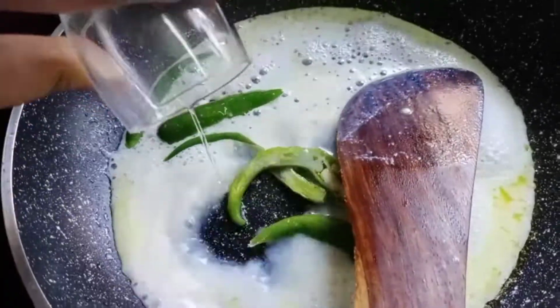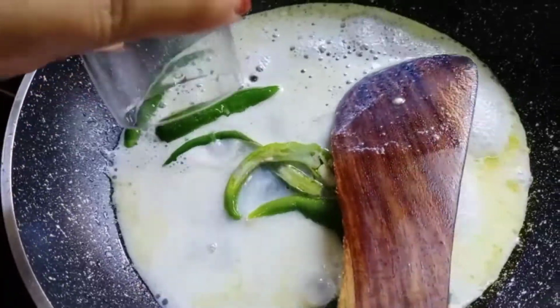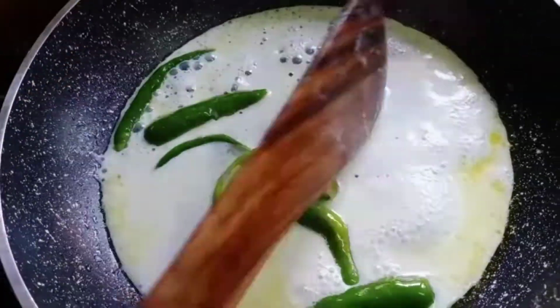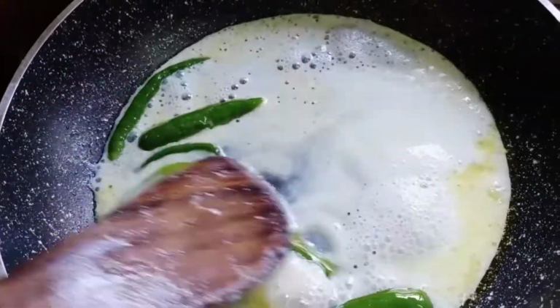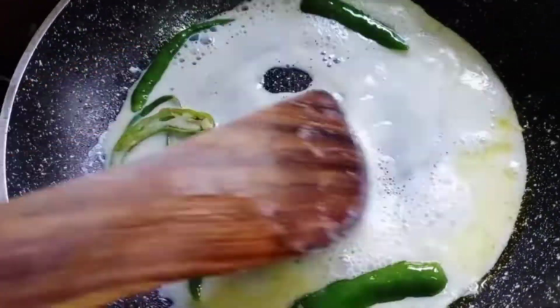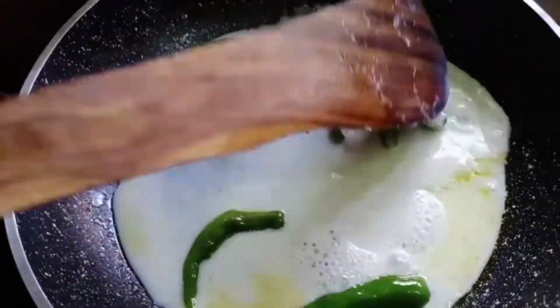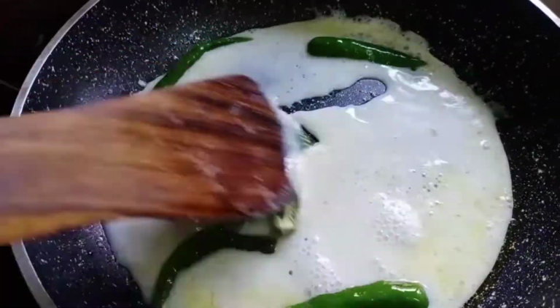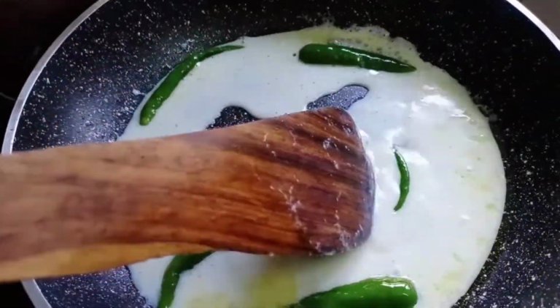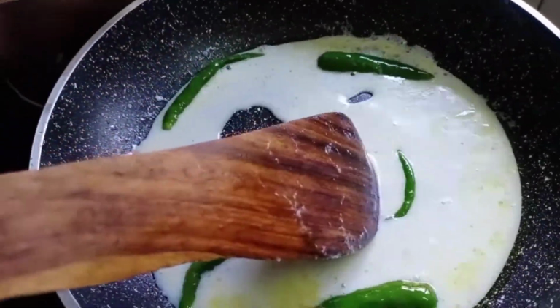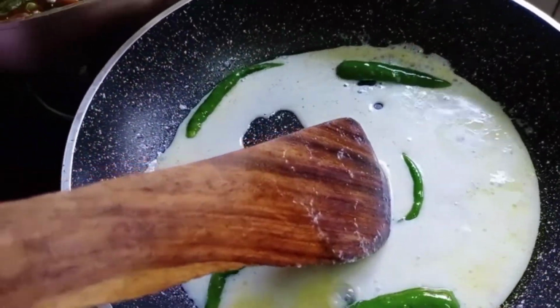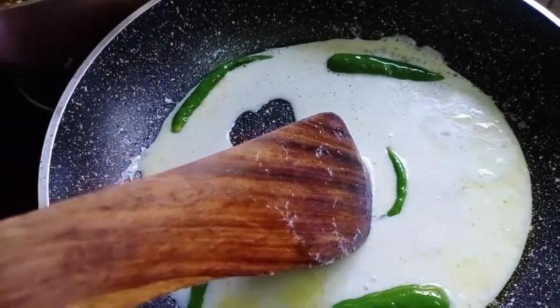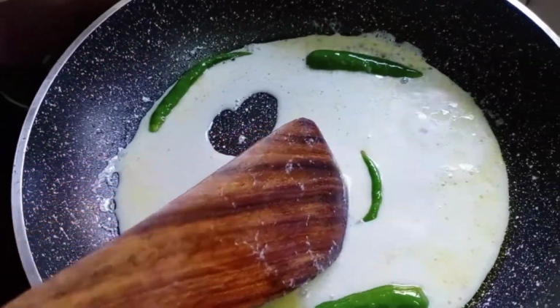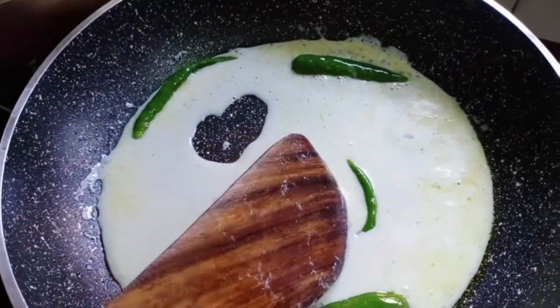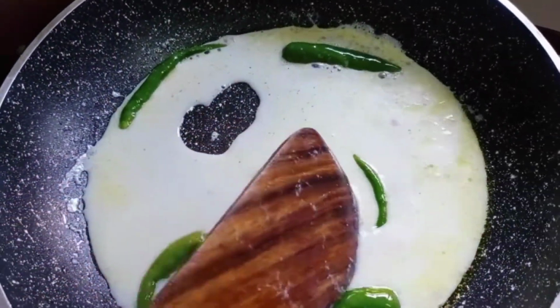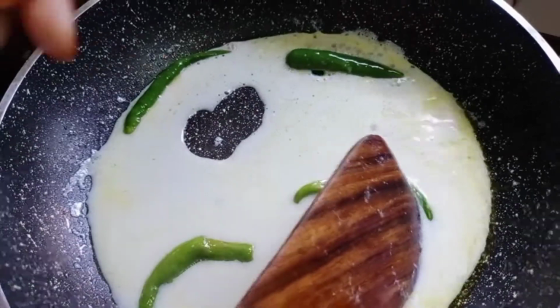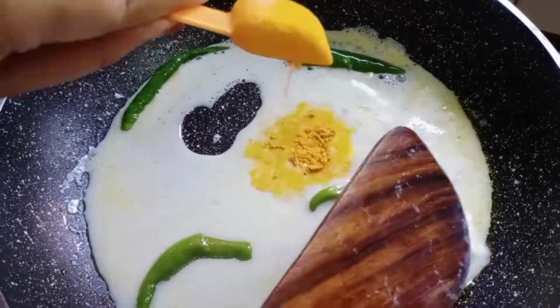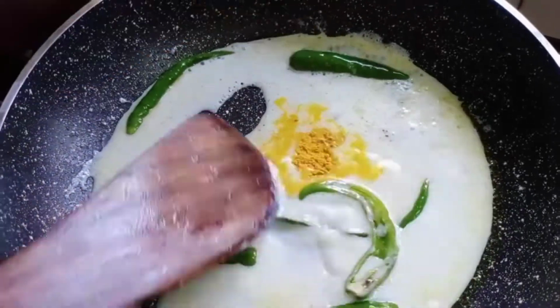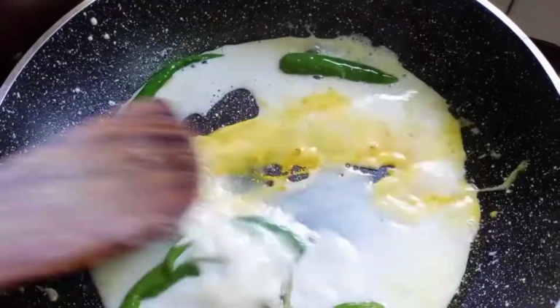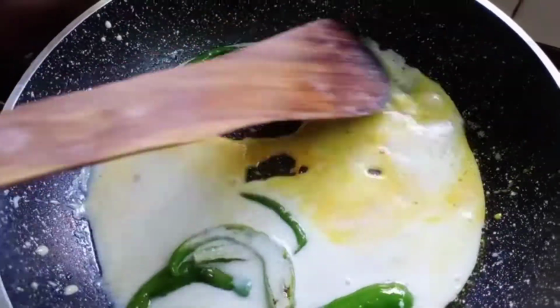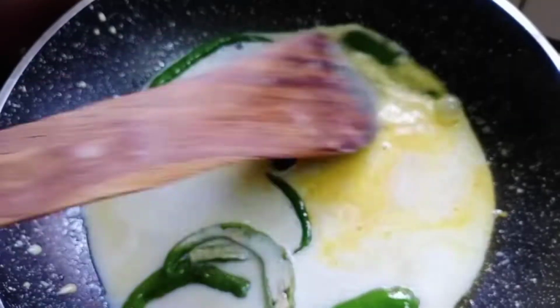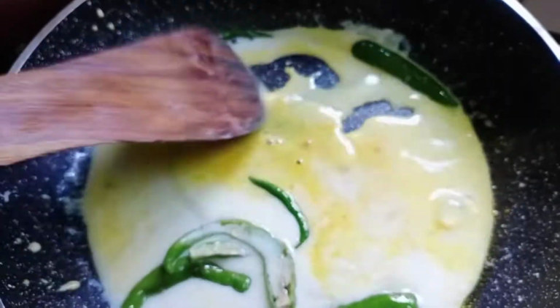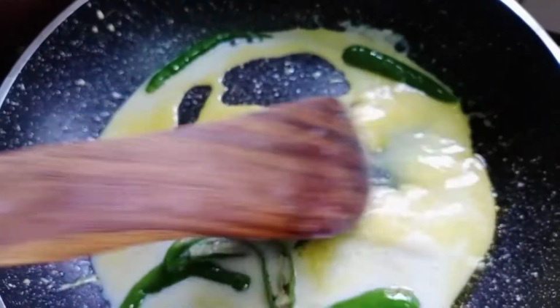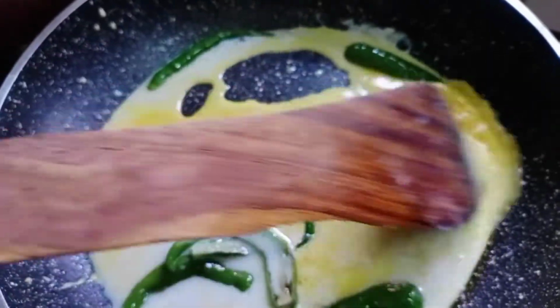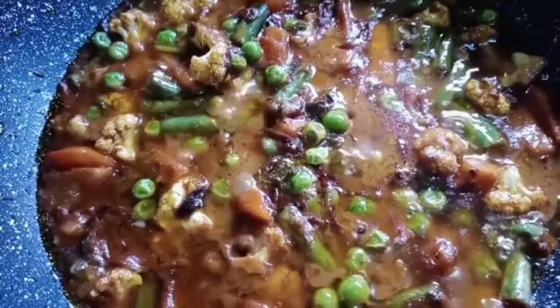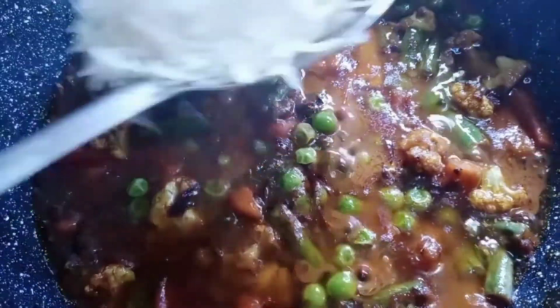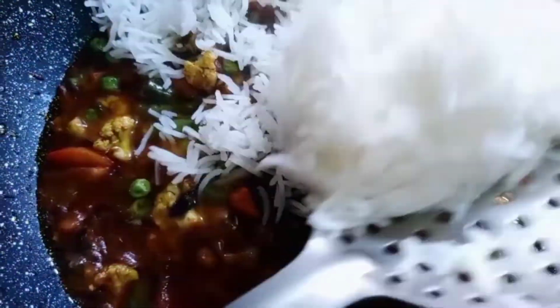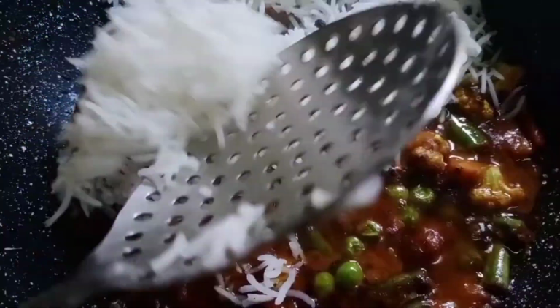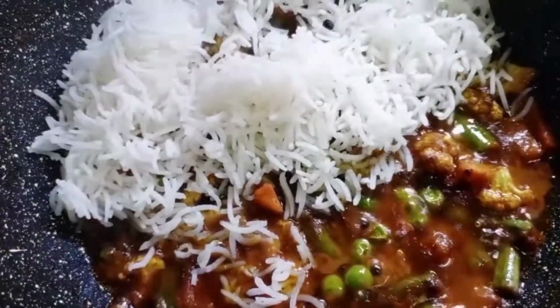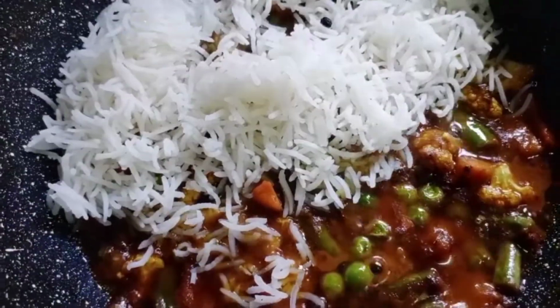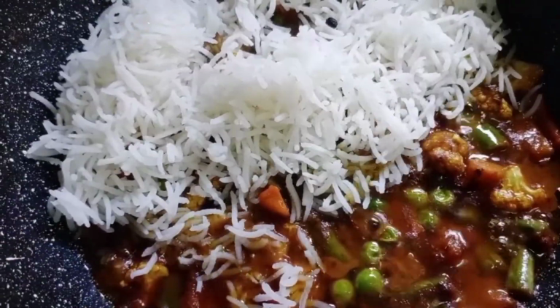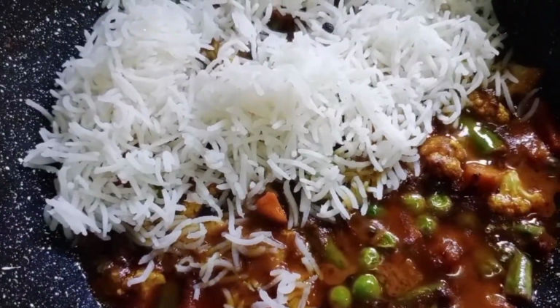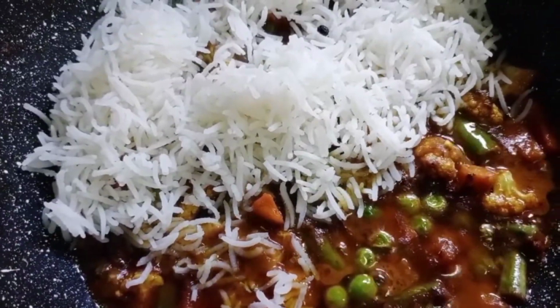Add a little bit of rose water and turmeric powder. Now it's ready for the dham.